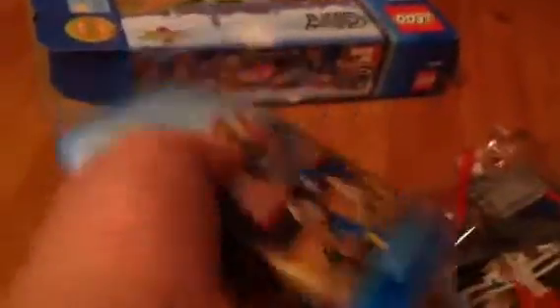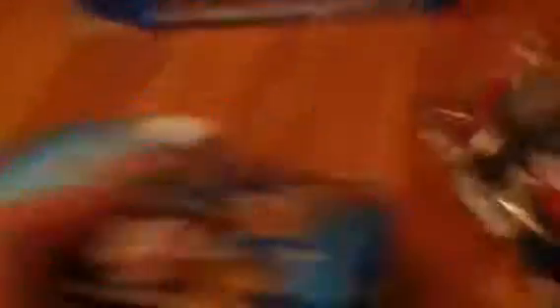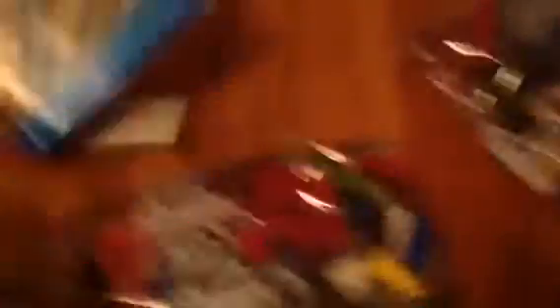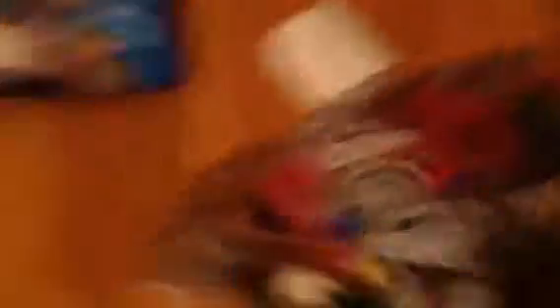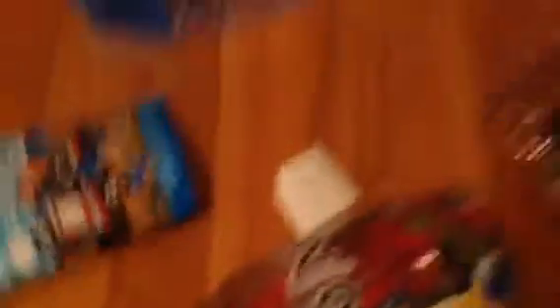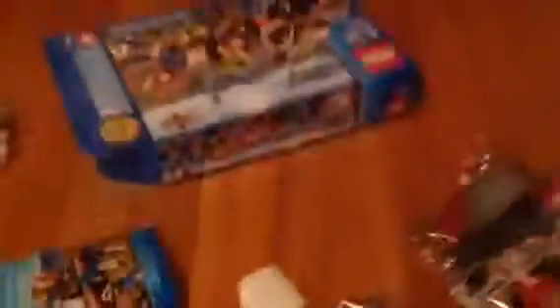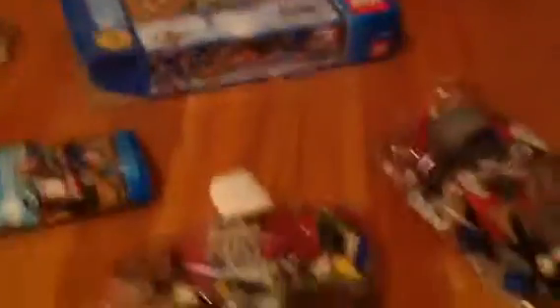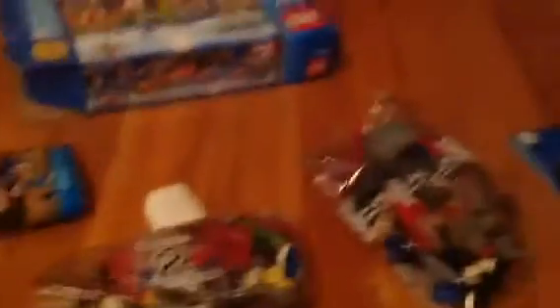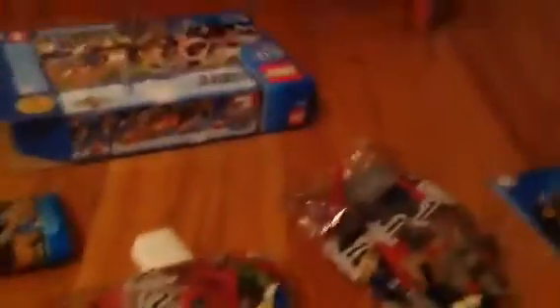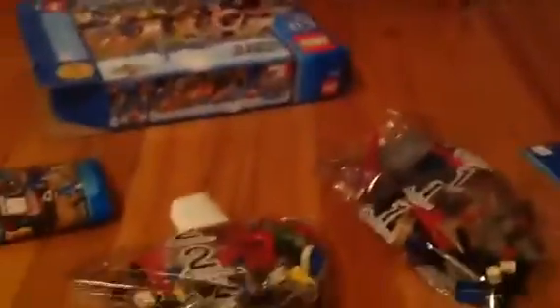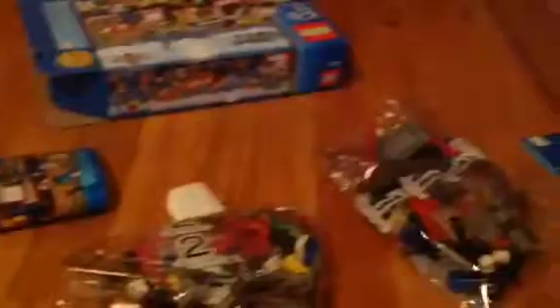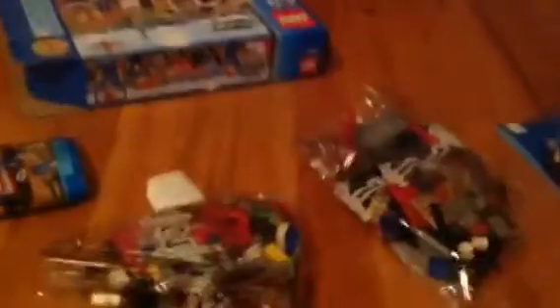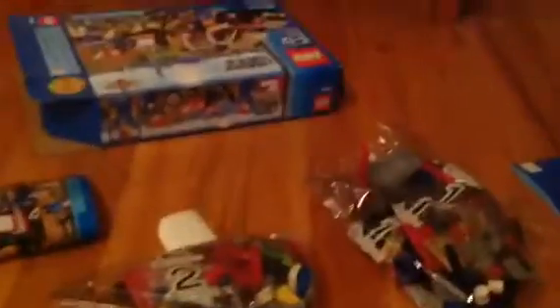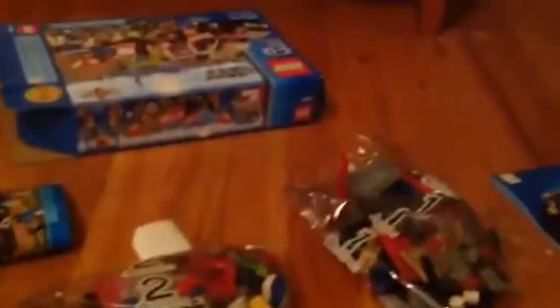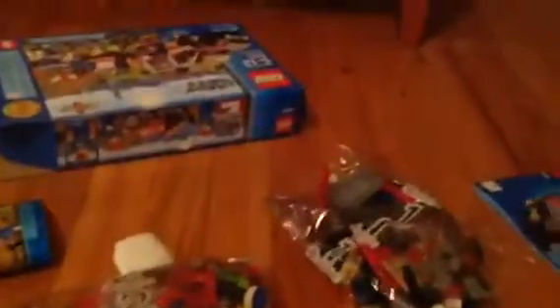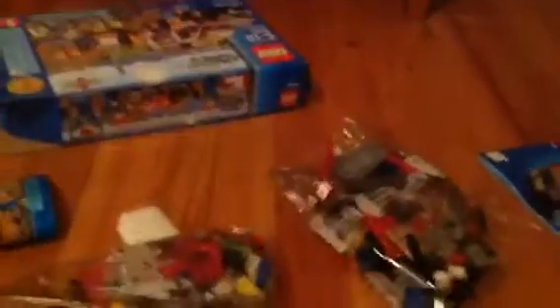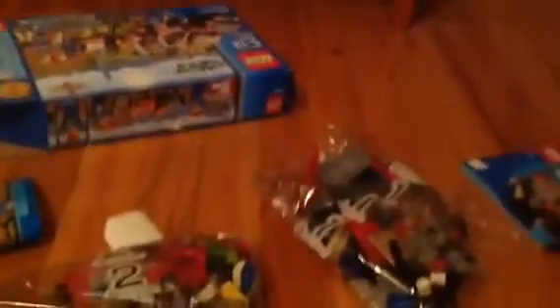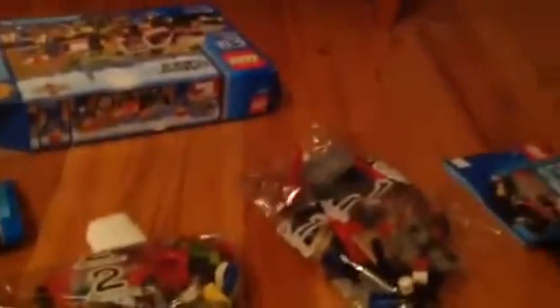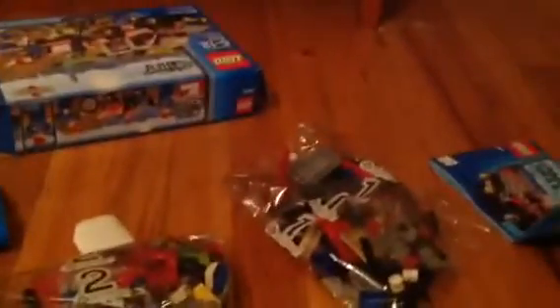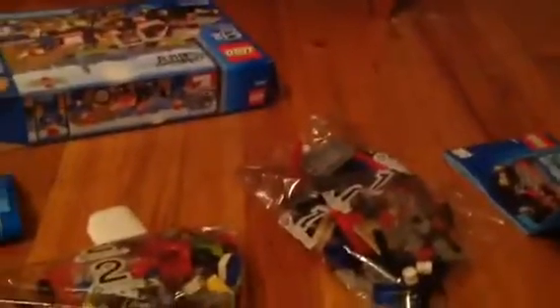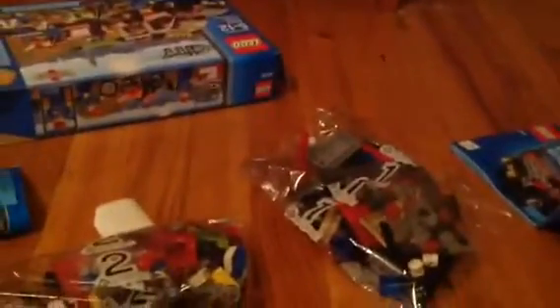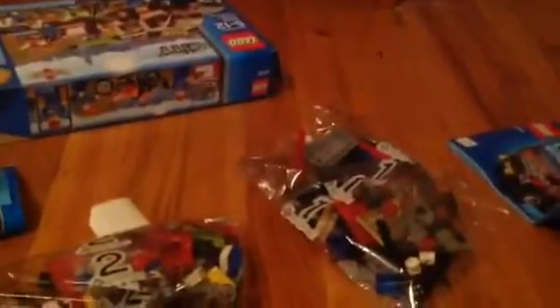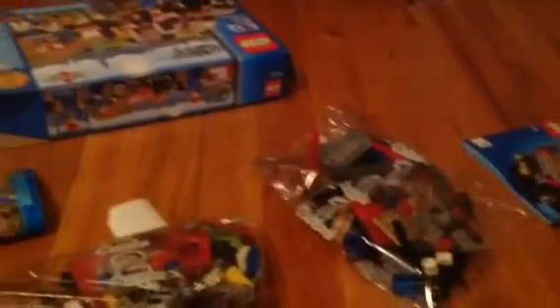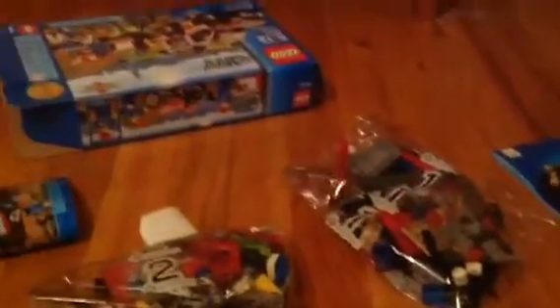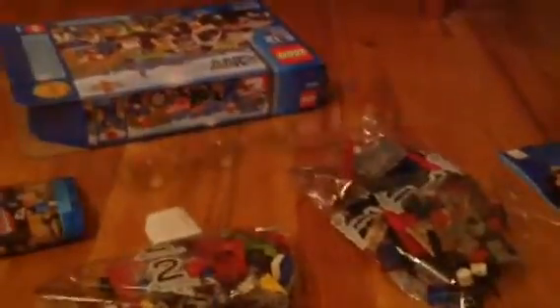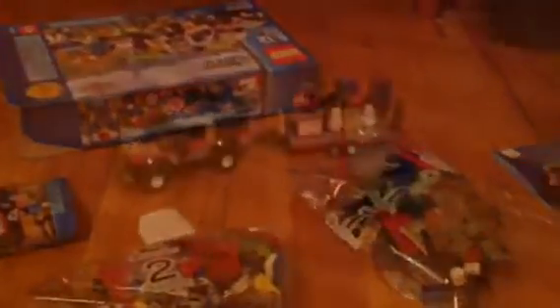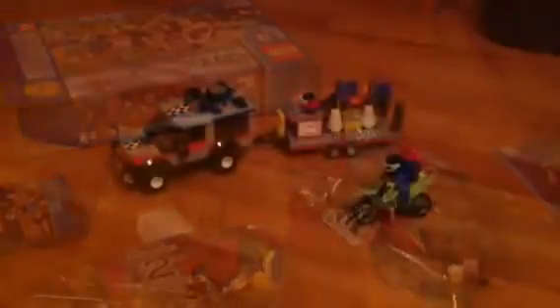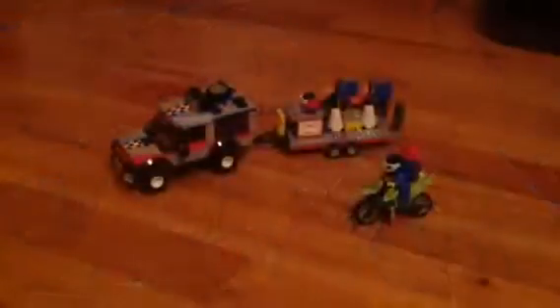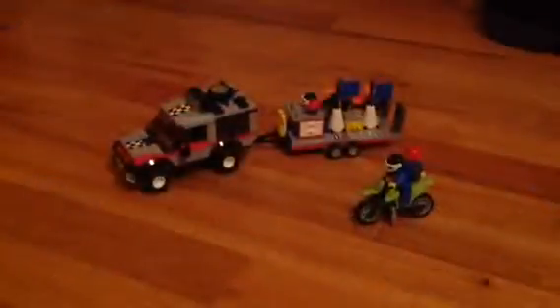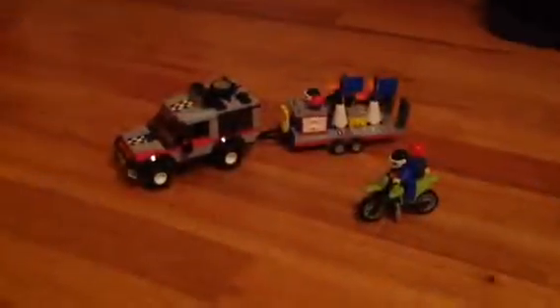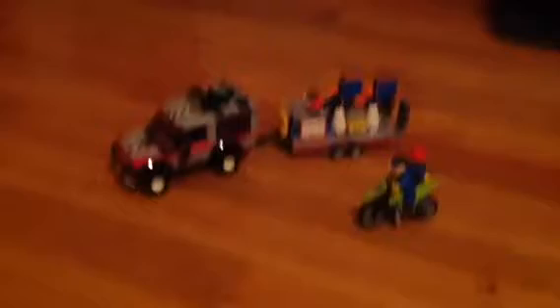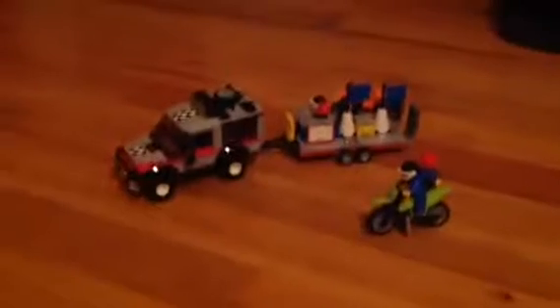So yeah, there's the first stuff guys. I'm gonna go ahead and build this and I'll check back with you in a little while.